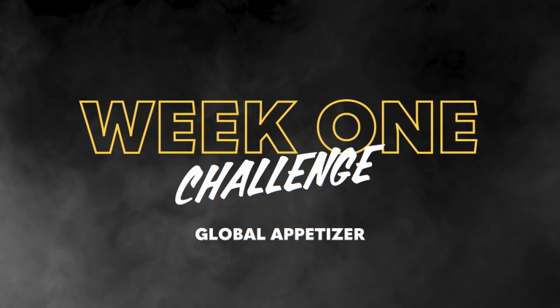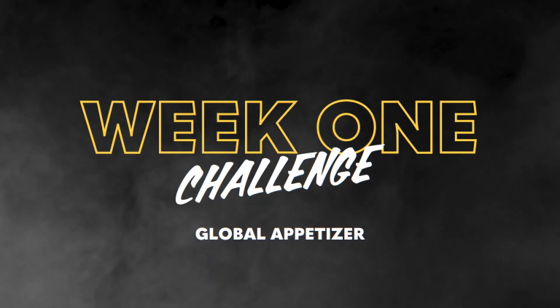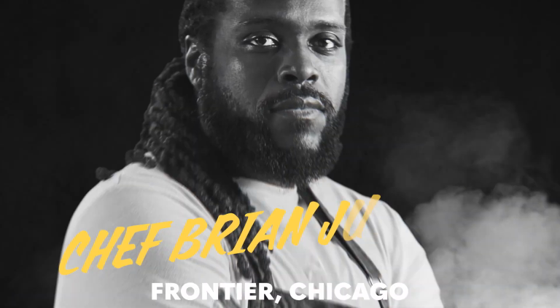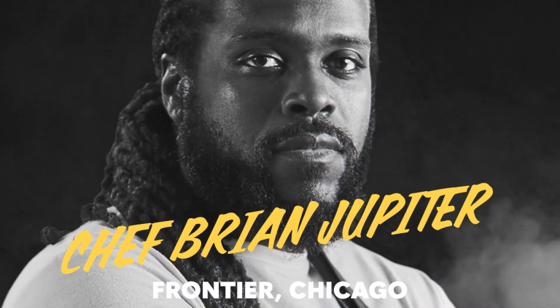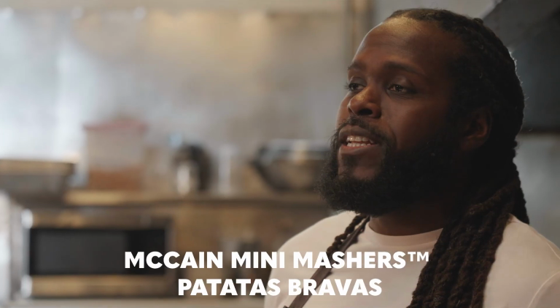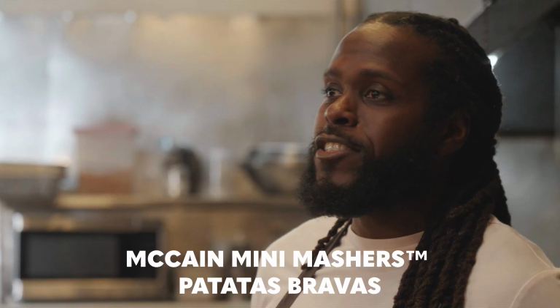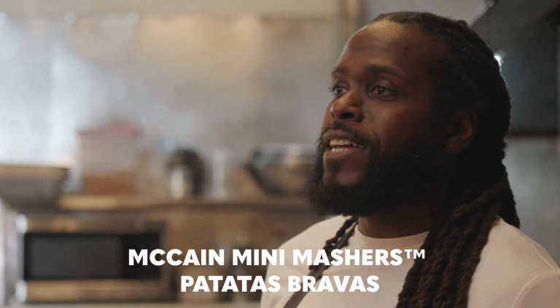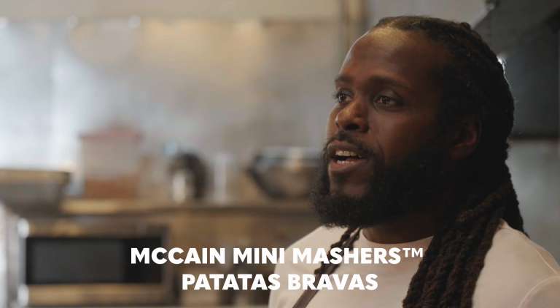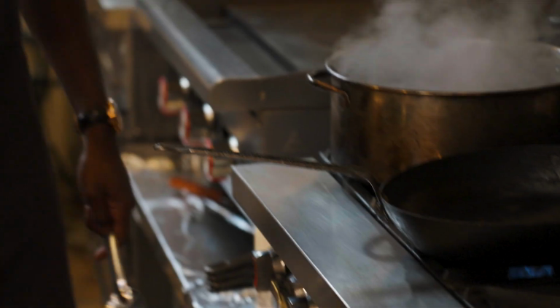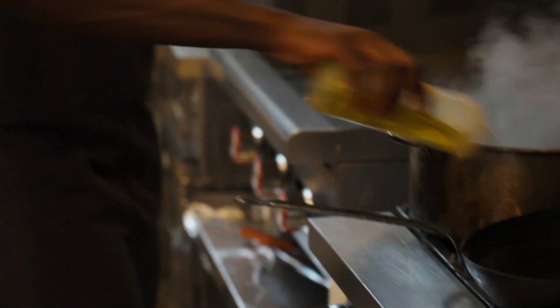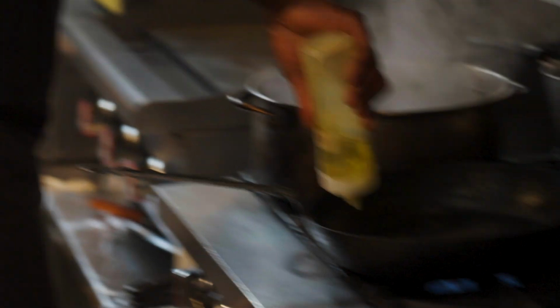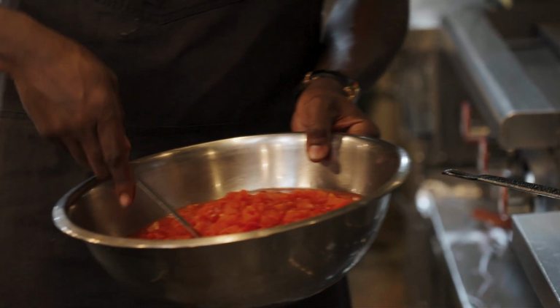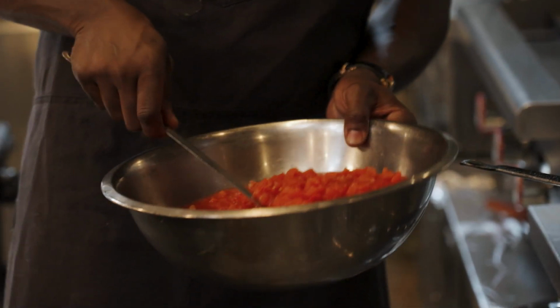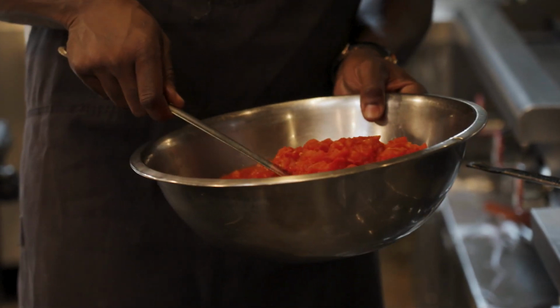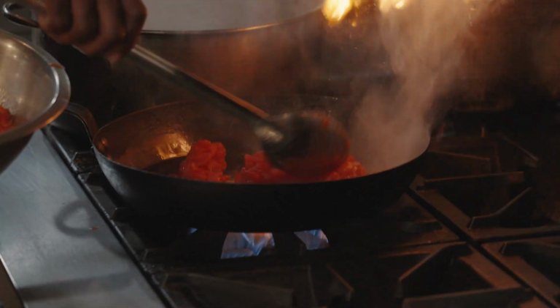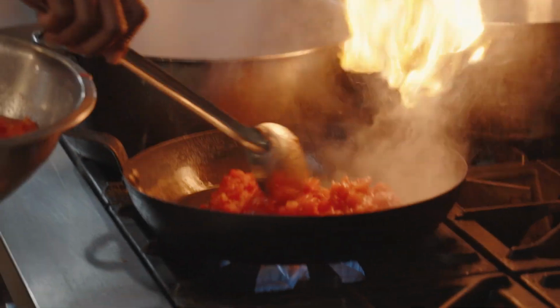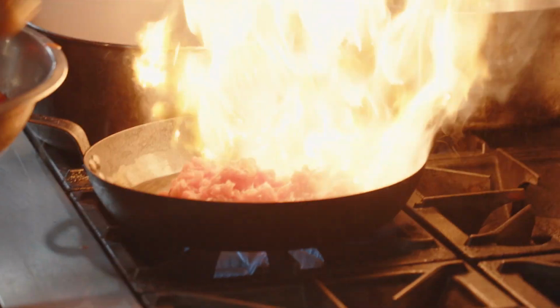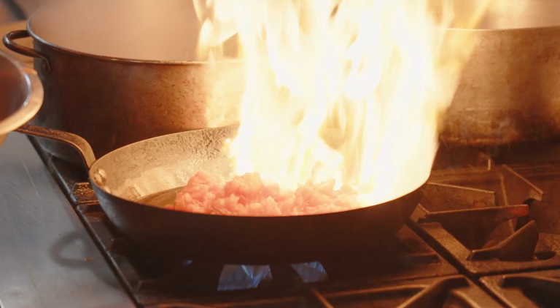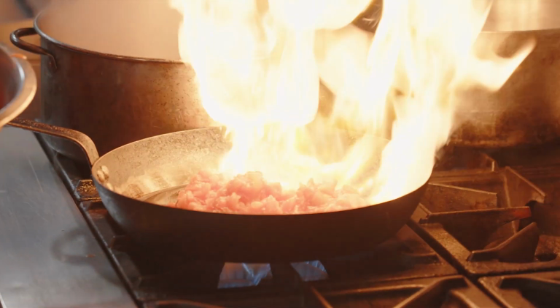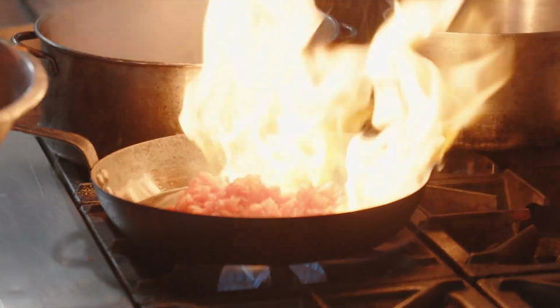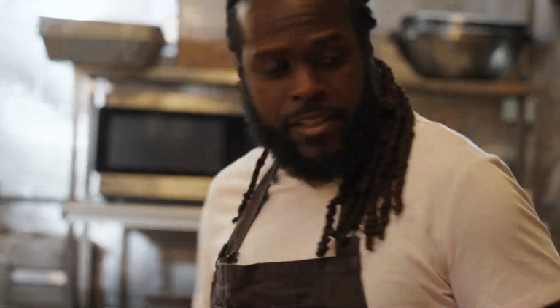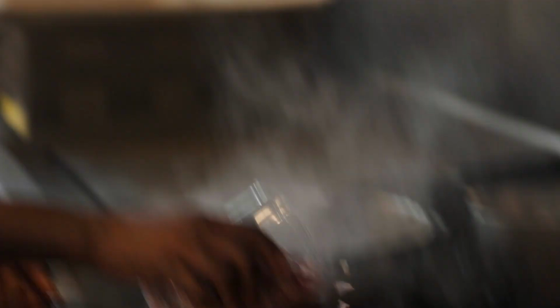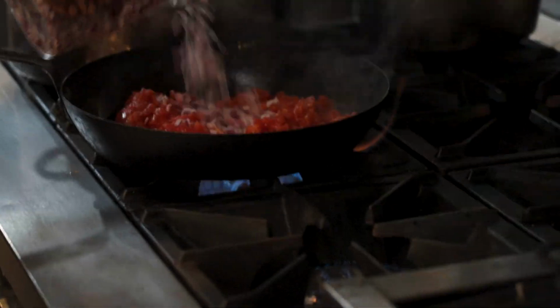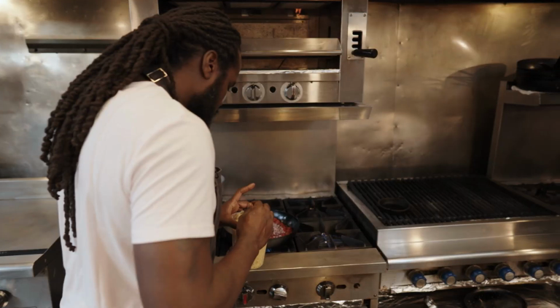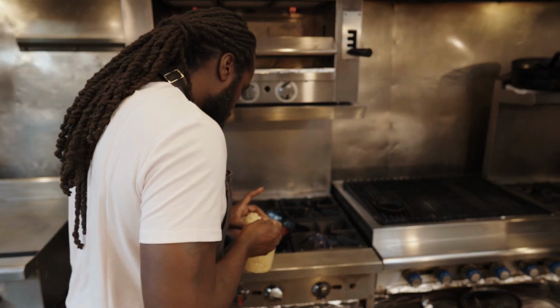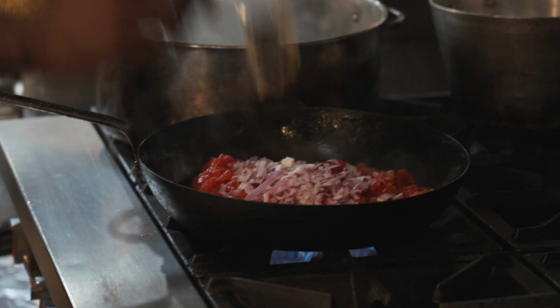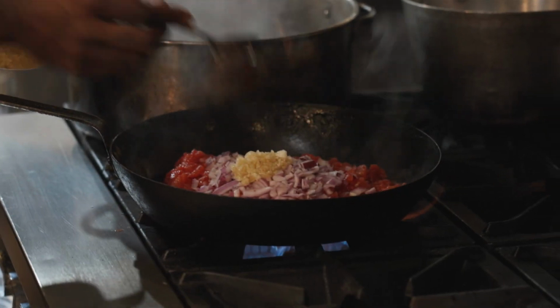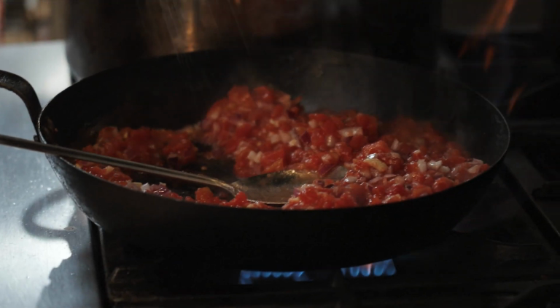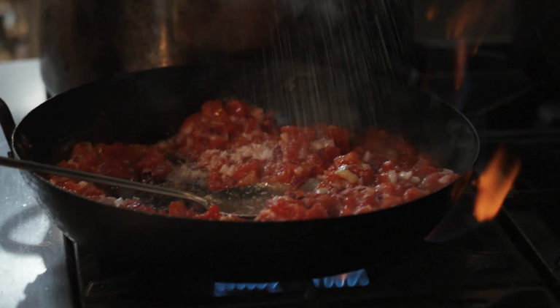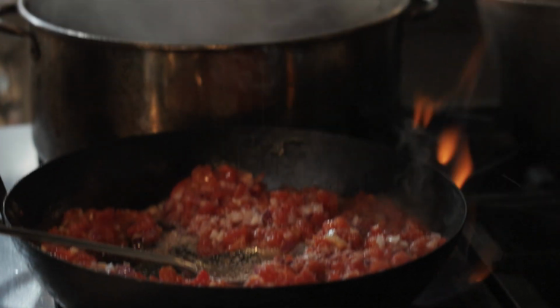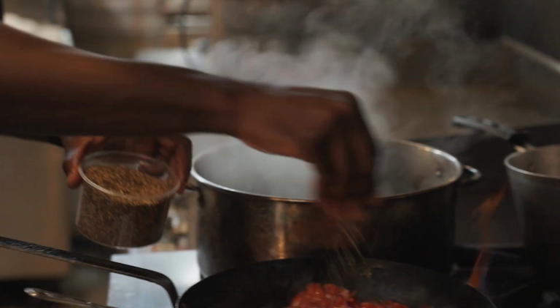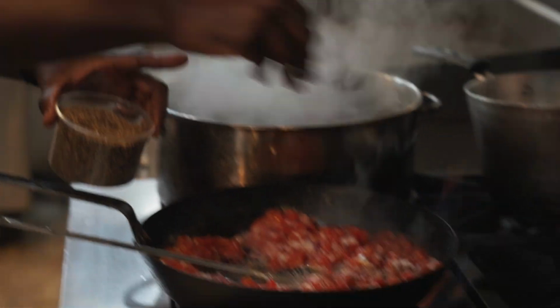First concept is the McCain Mini Masher Patatas Bravas. A little bit of olive oil, canned diced tomatoes. Gonna add some red onion and a spoon of garlic. We're gonna season with some salt and a little black pepper.